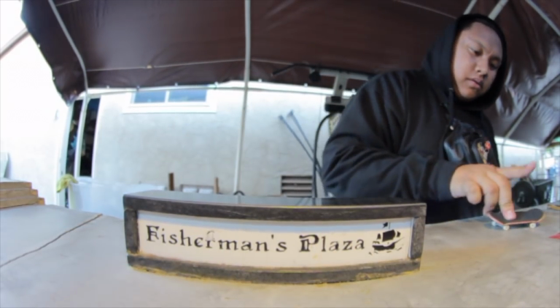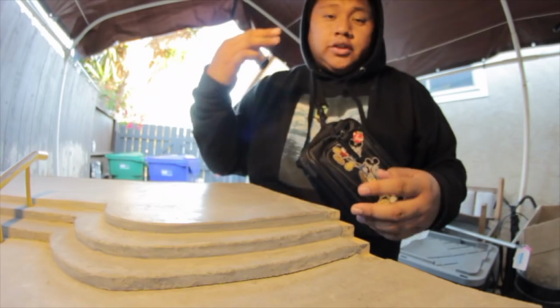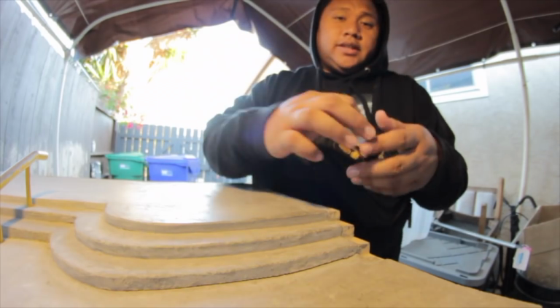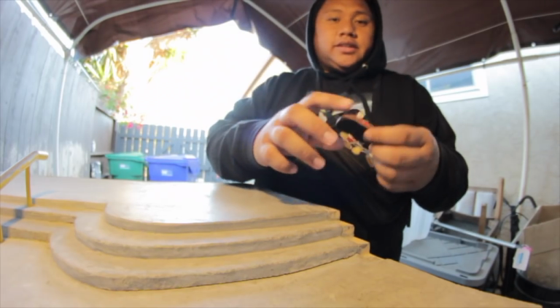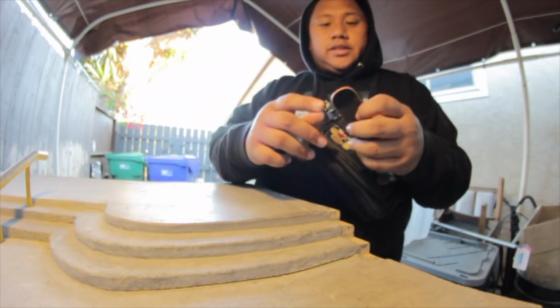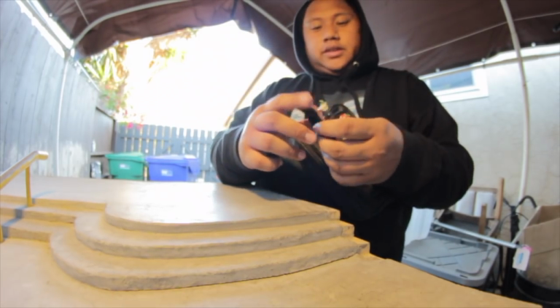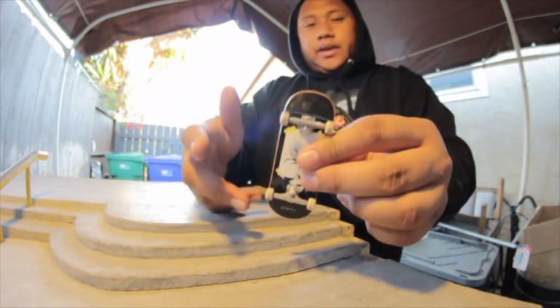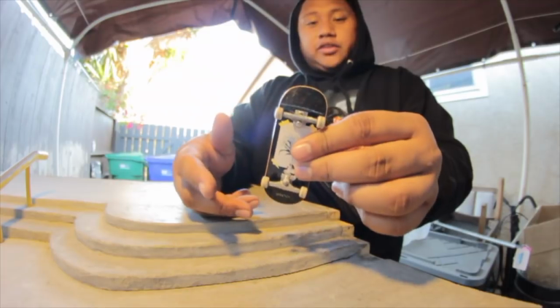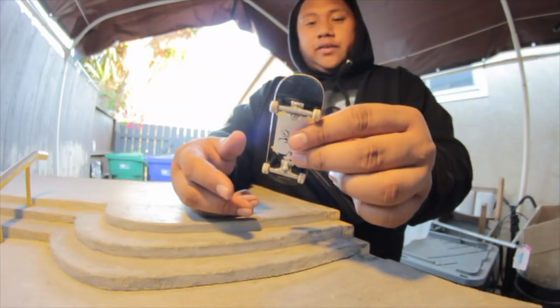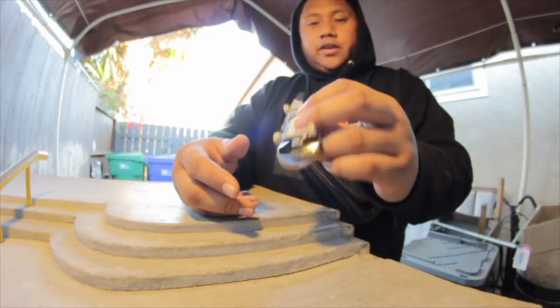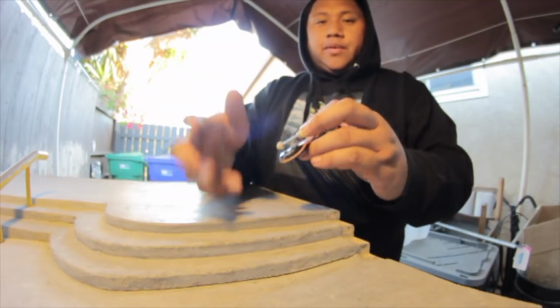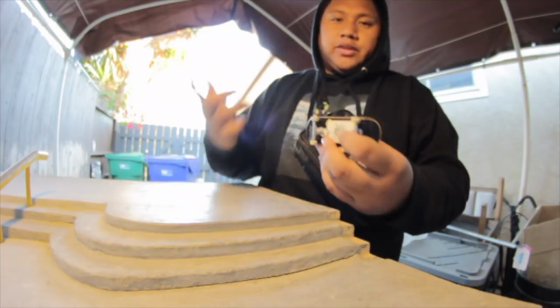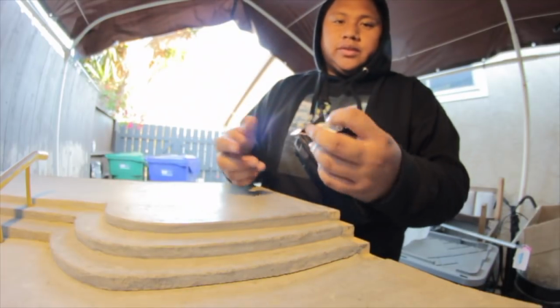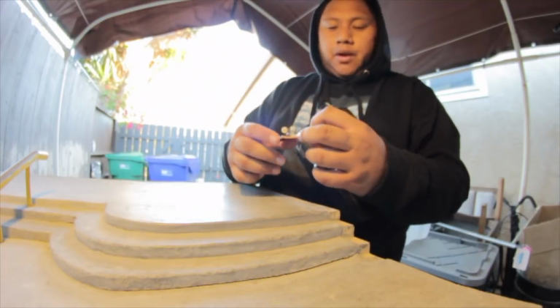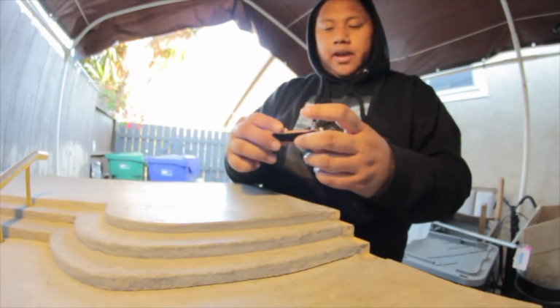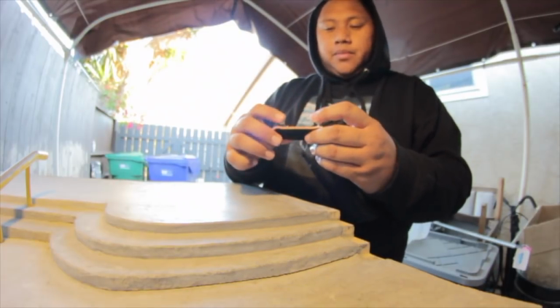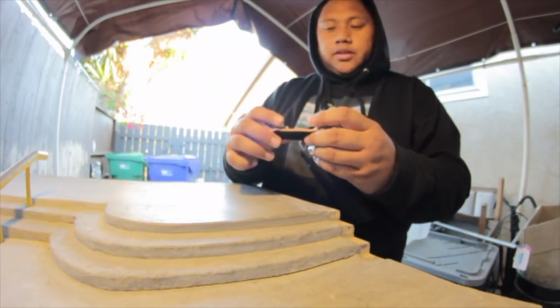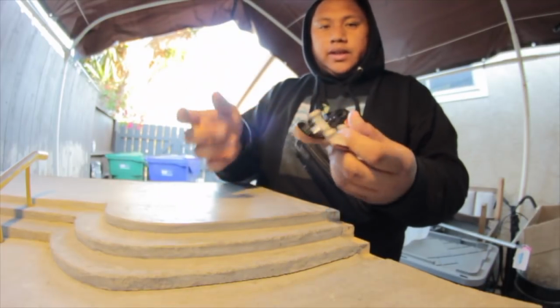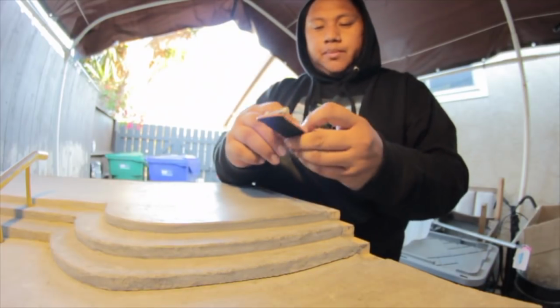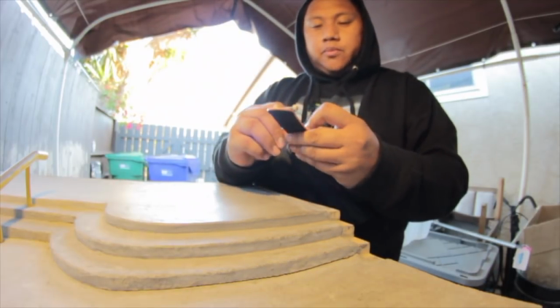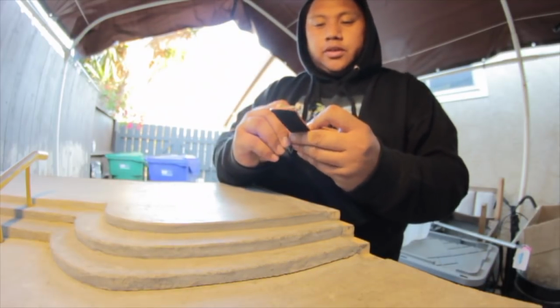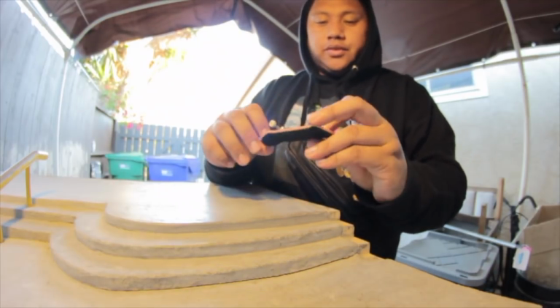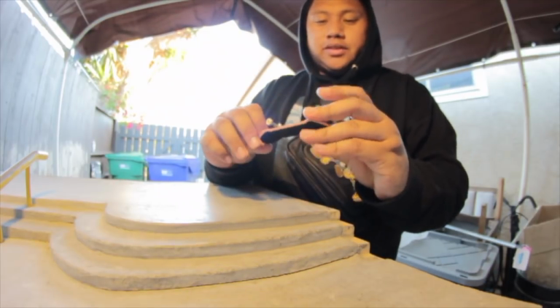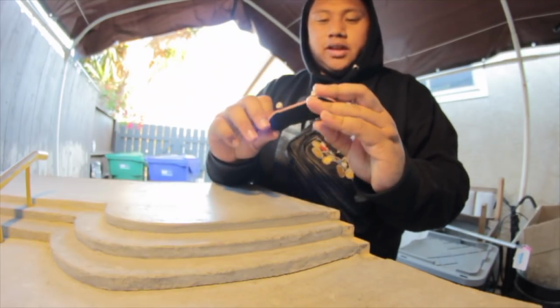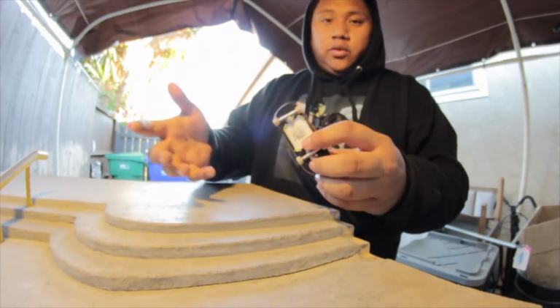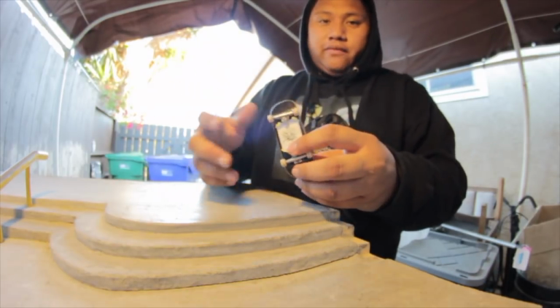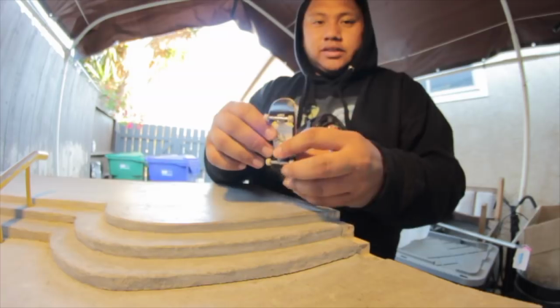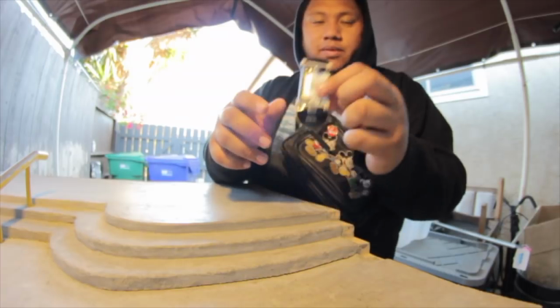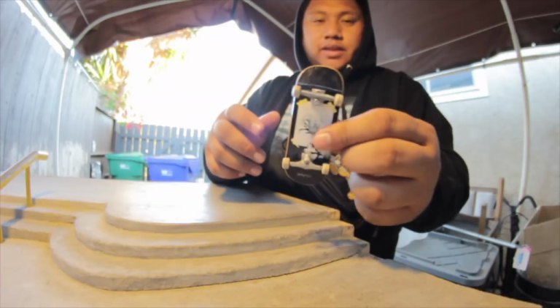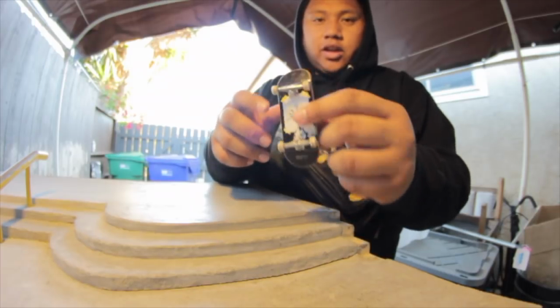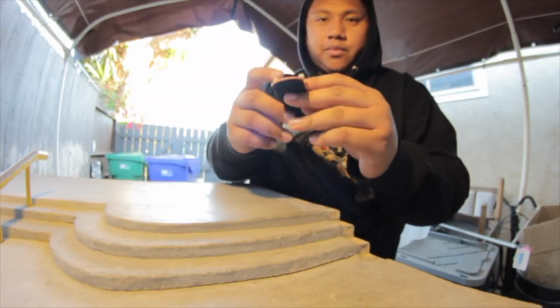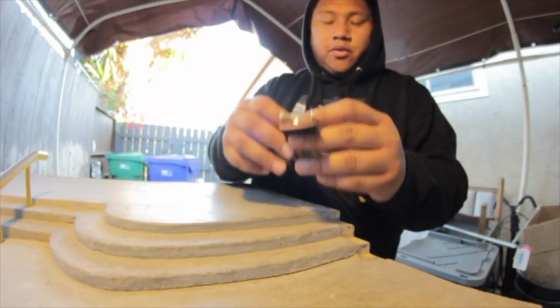So that's it — this is another setup video. I'm gonna be doing this probably every month when I set up a new board, so you can see the new graphics I'm gonna be setting up.